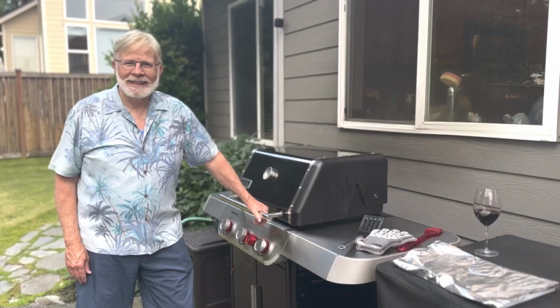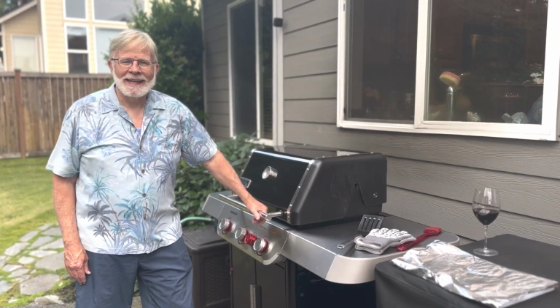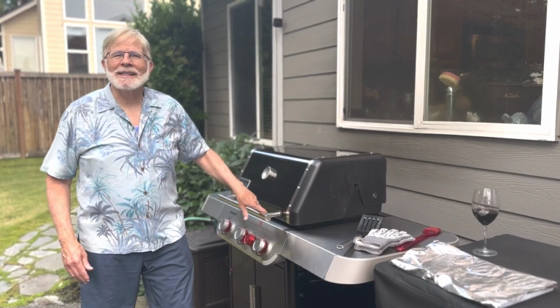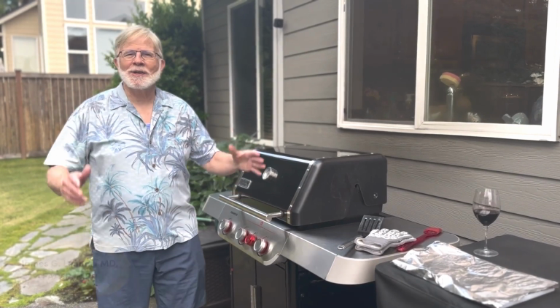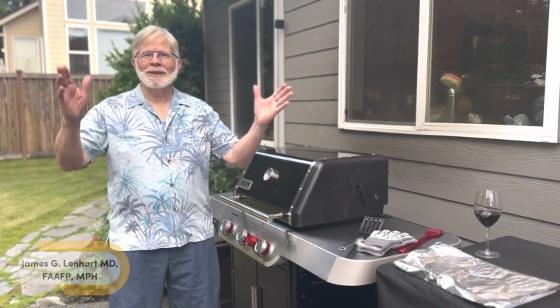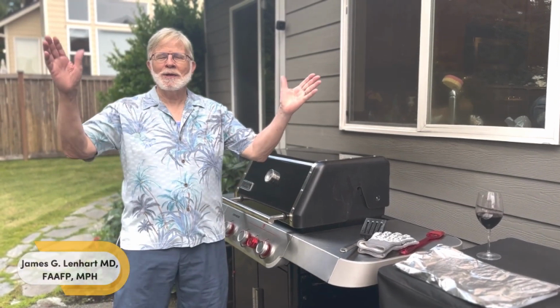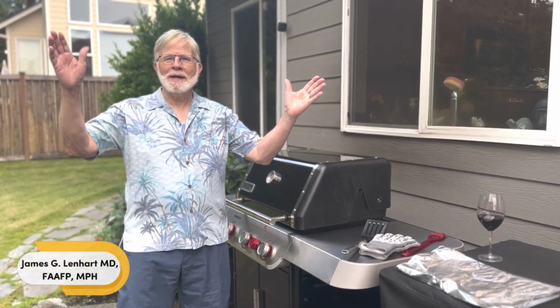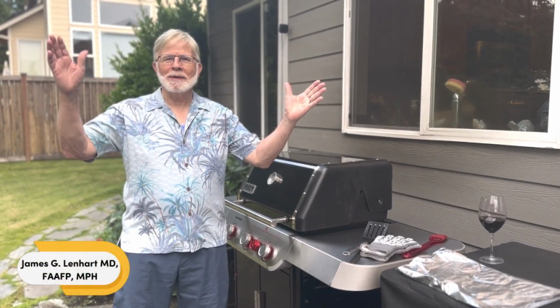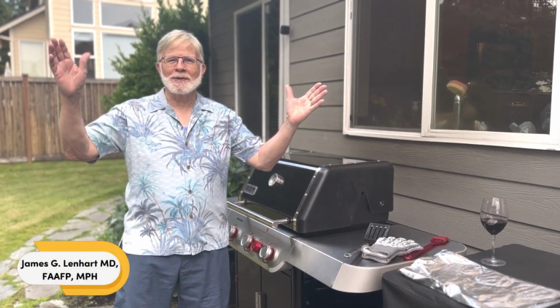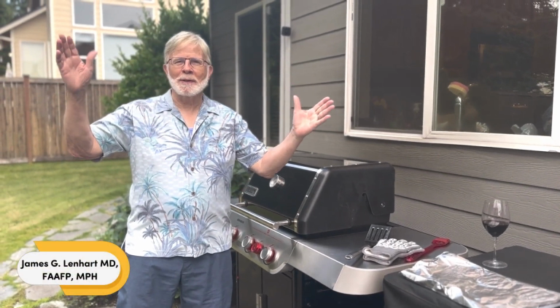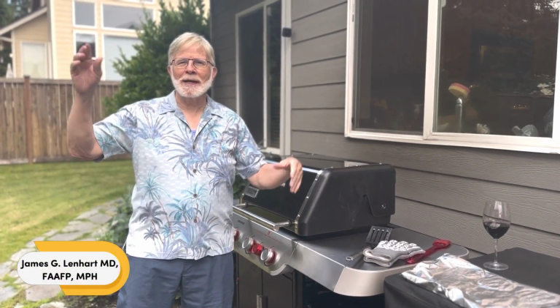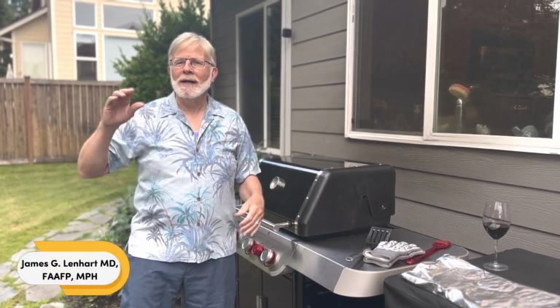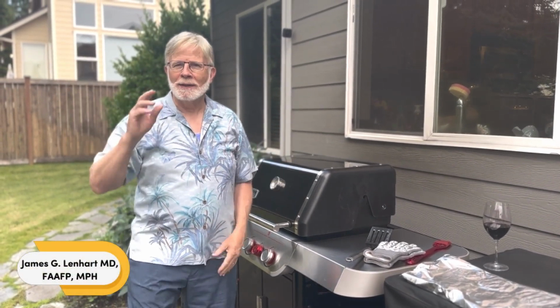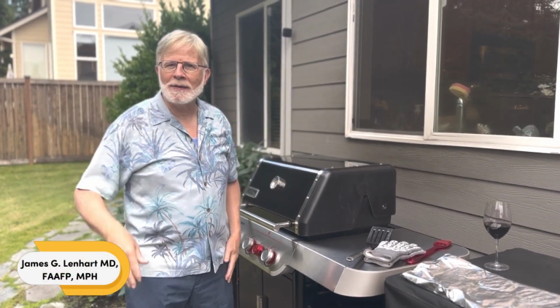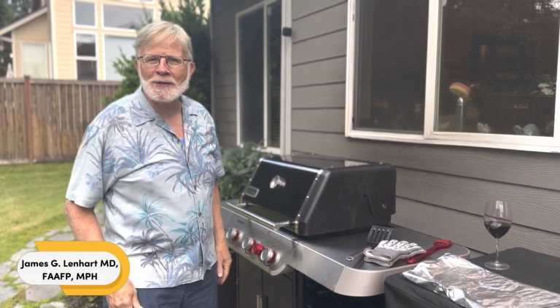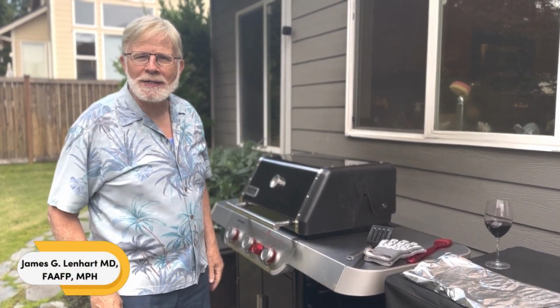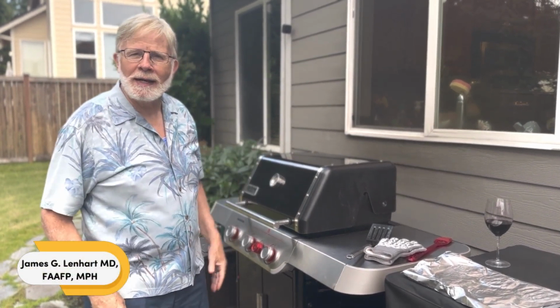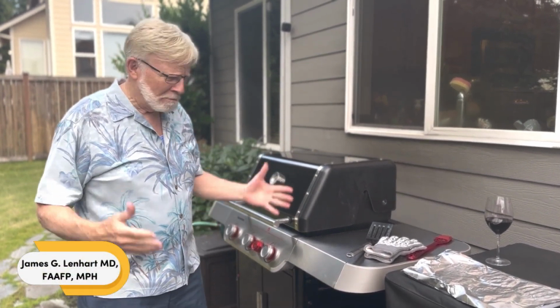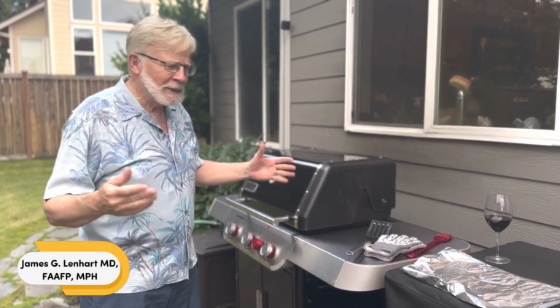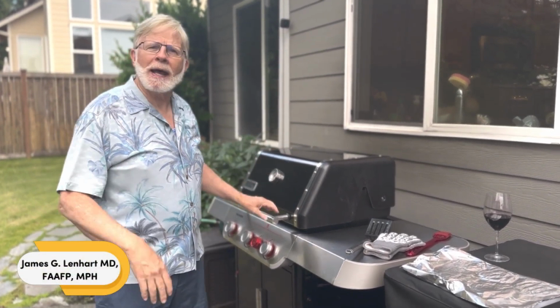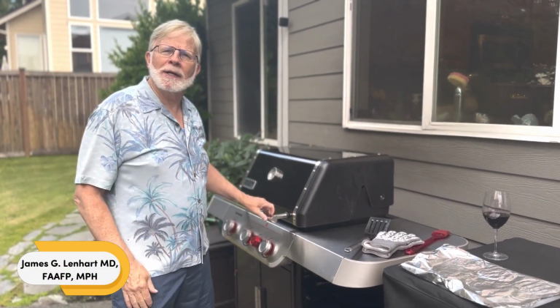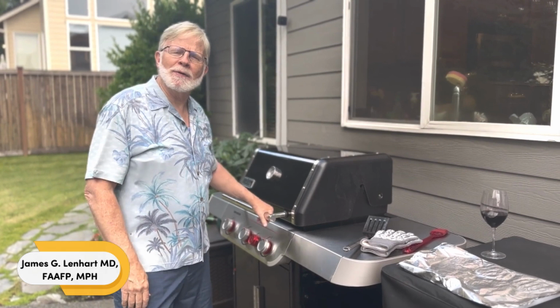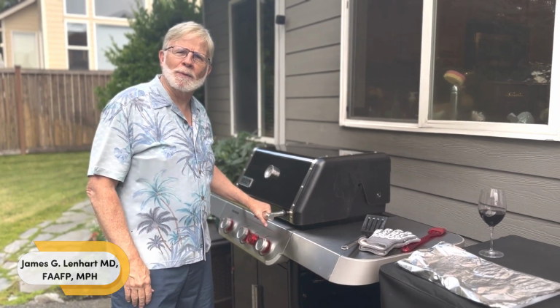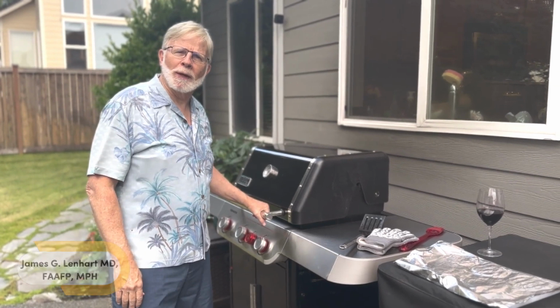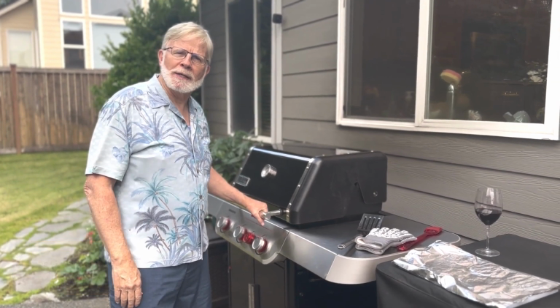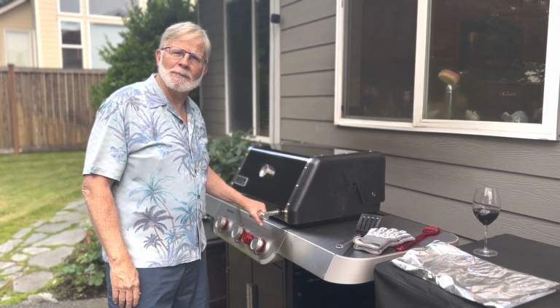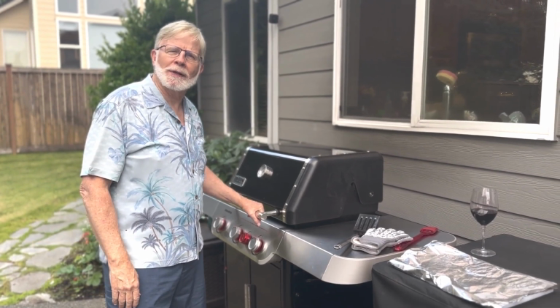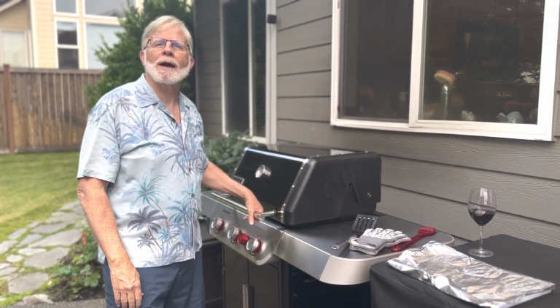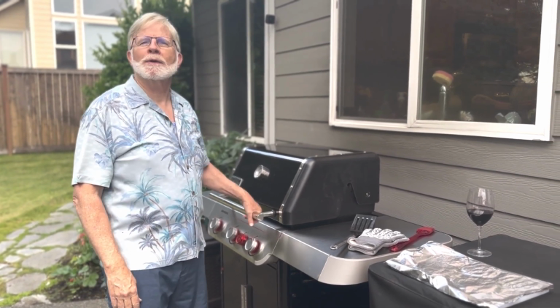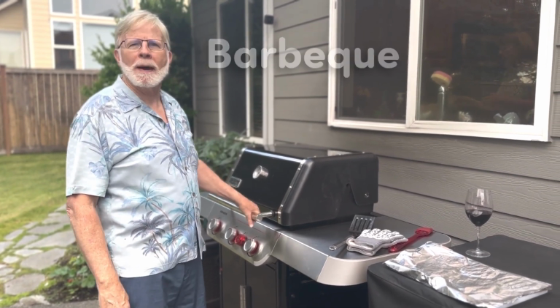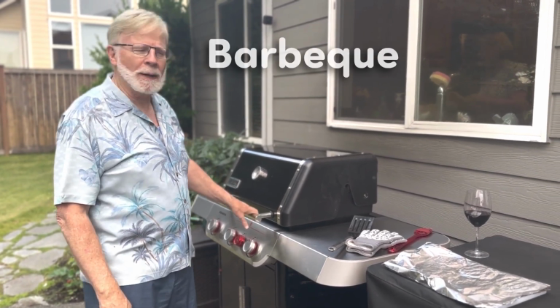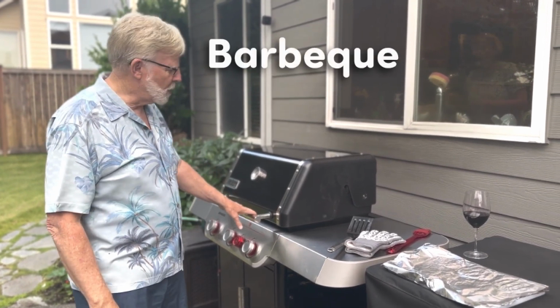Hey, it's Jocko Jim here. It's summertime, so living is easy, and today I'm going to give you some grilling tips. I'm going to talk with you about barbecuing.